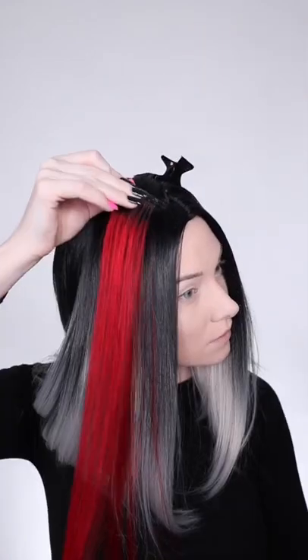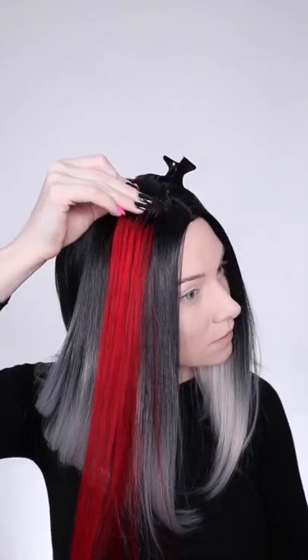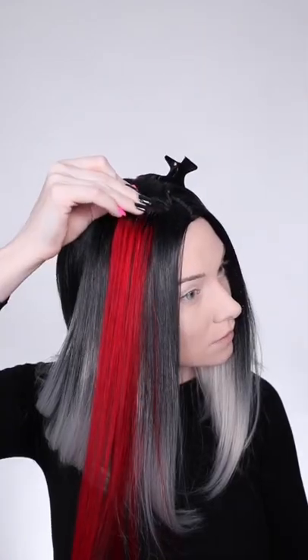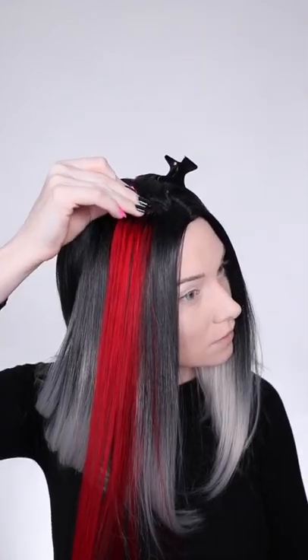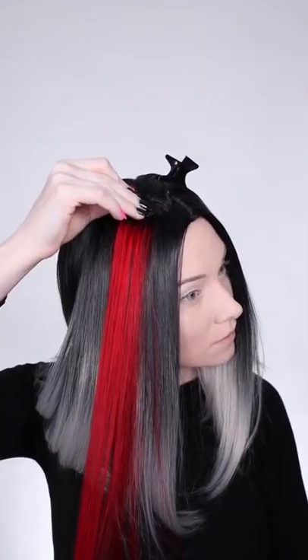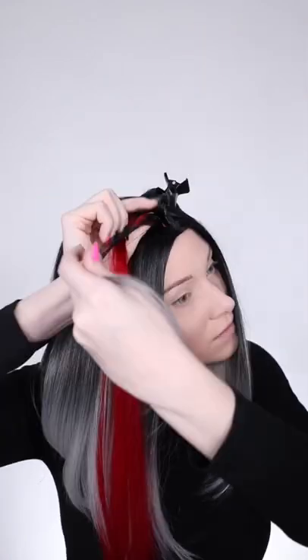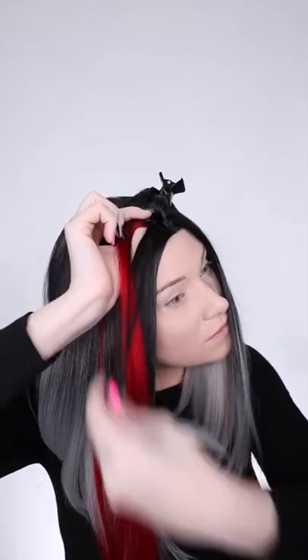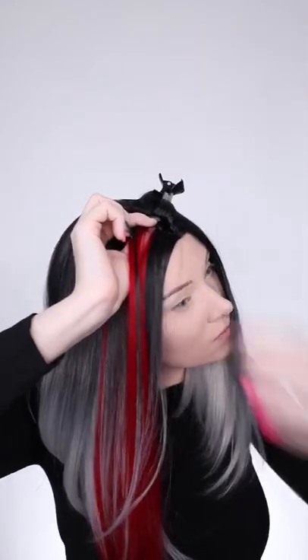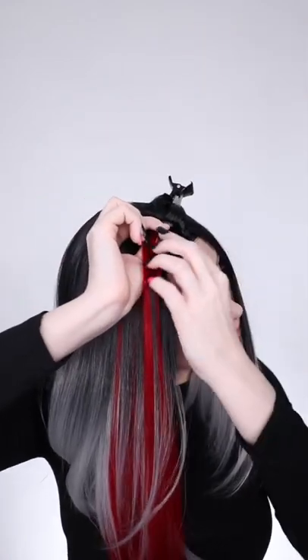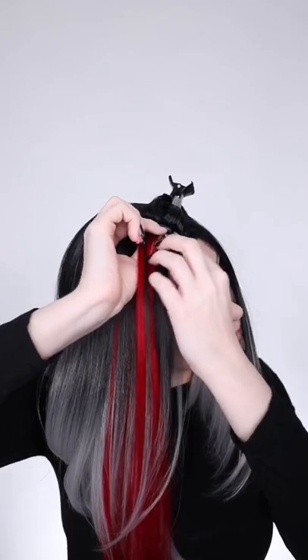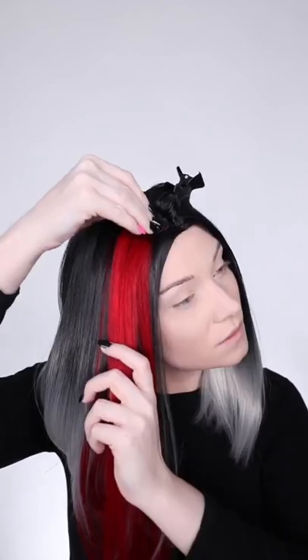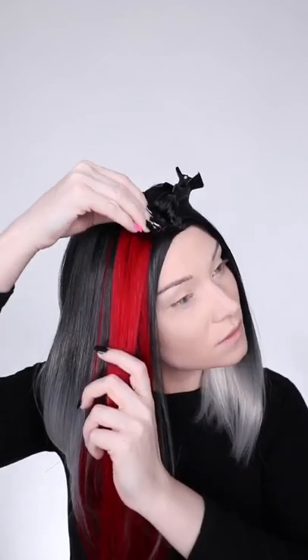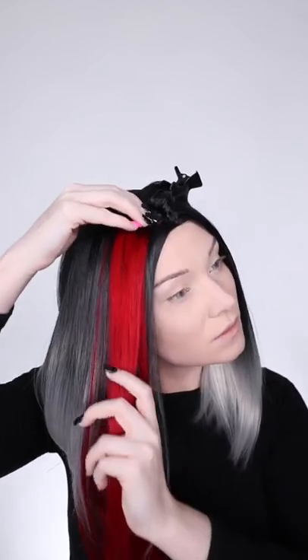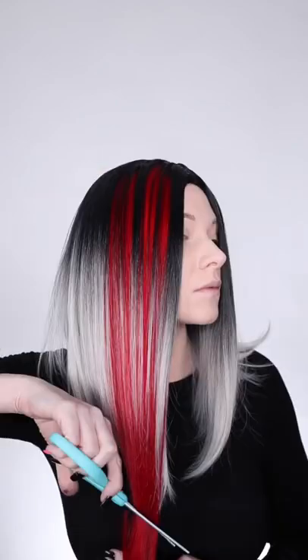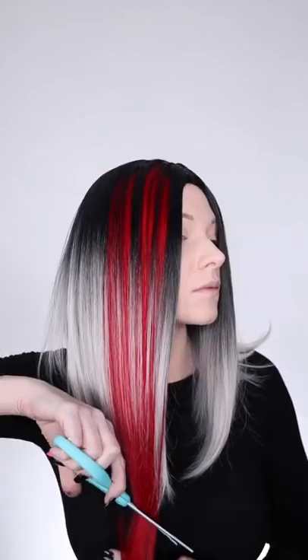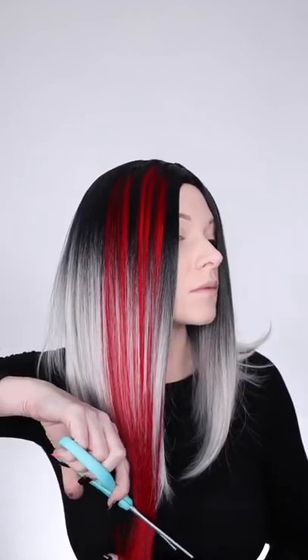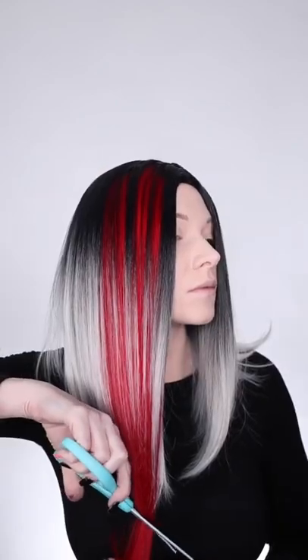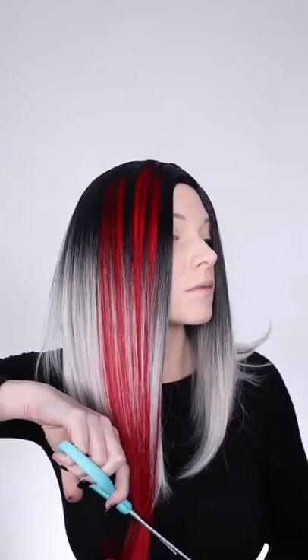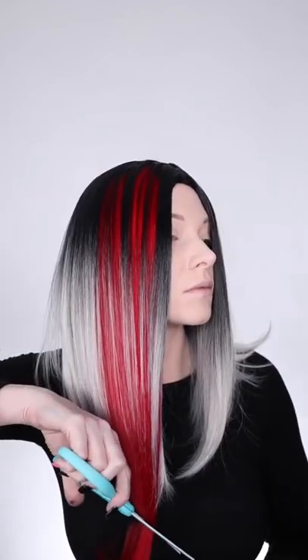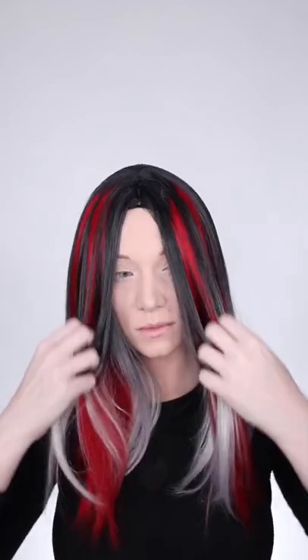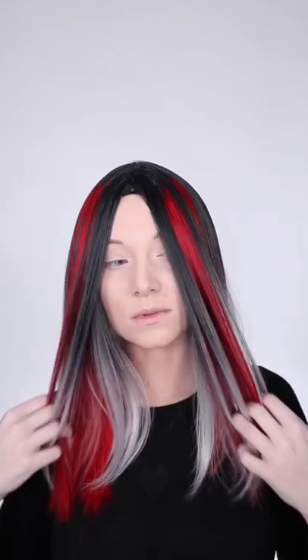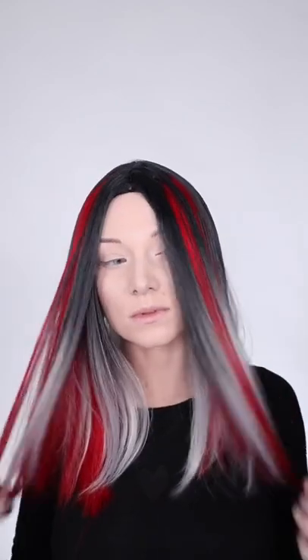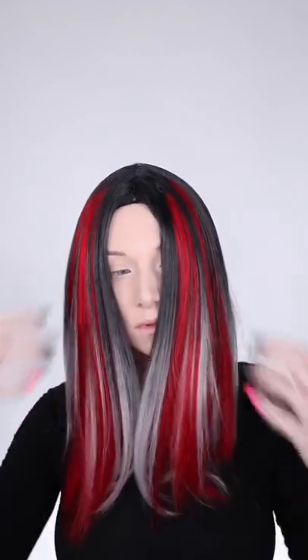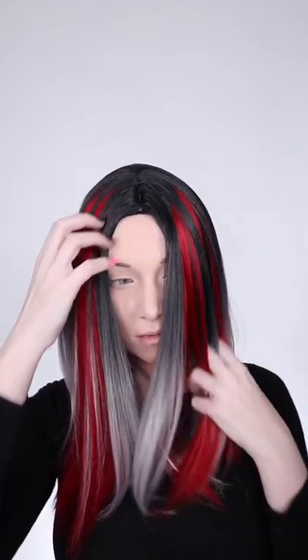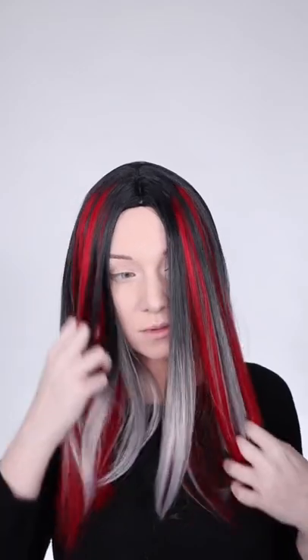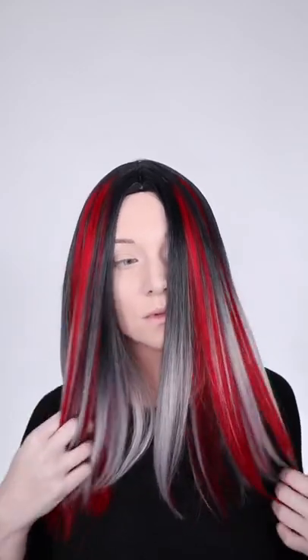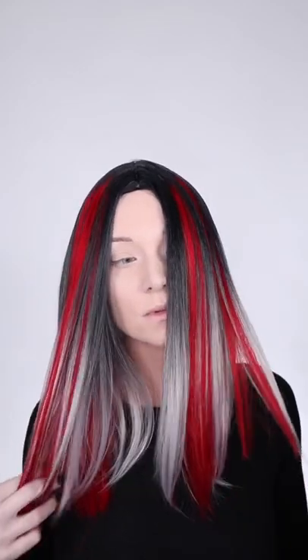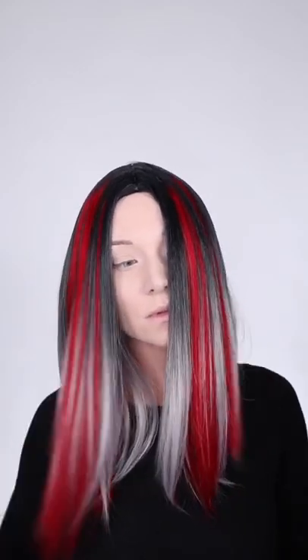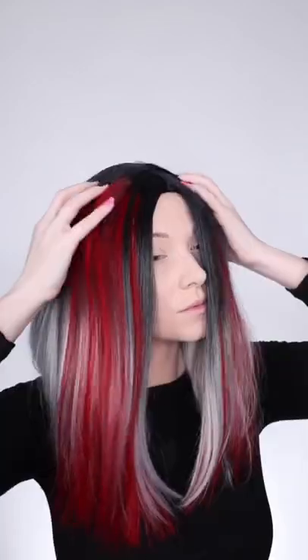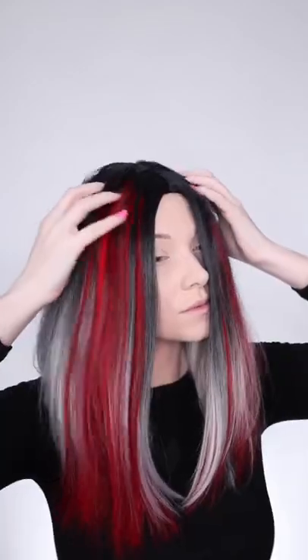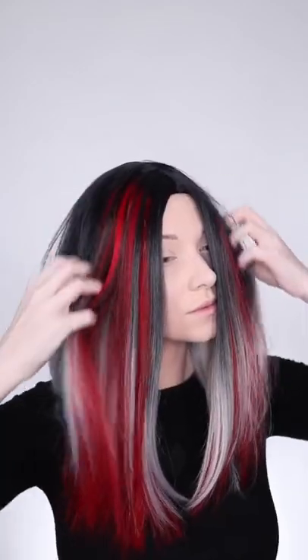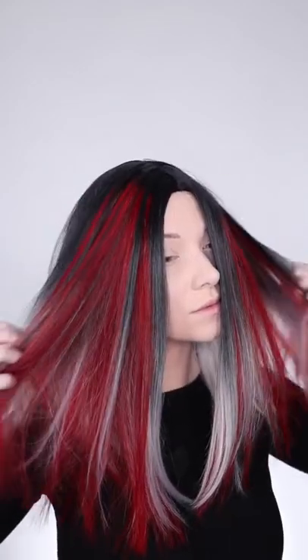I actually couldn't get over it for two days — I'm actually still not over it, to be honest. It was easy to use, and as a bonus, Splat is also vegan and cruelty-free. I then added my tape extensions, cut them, and voila.